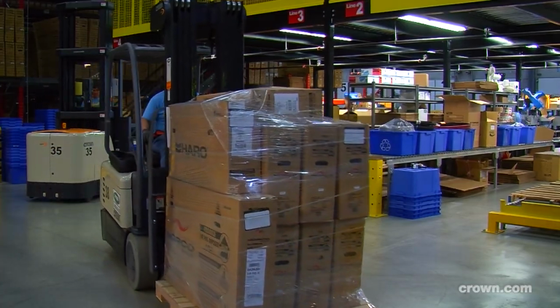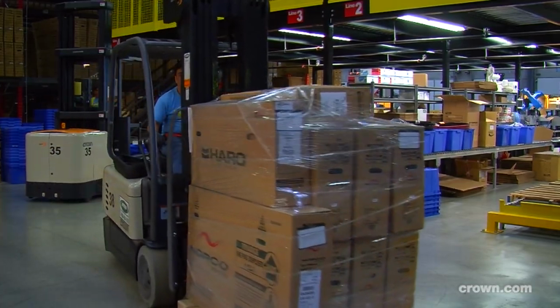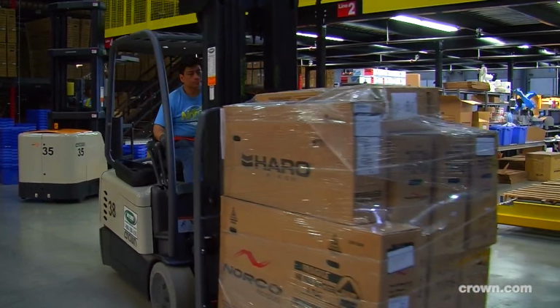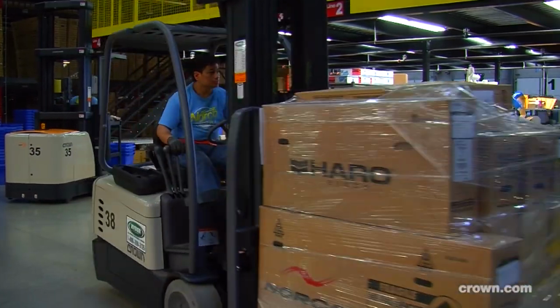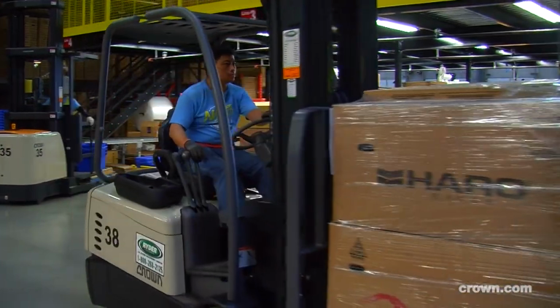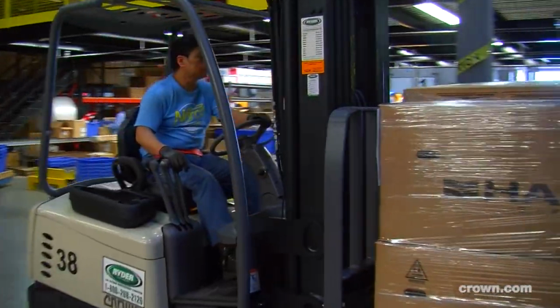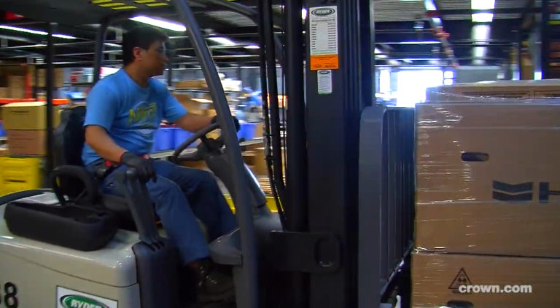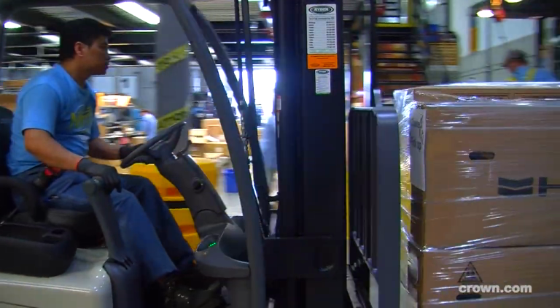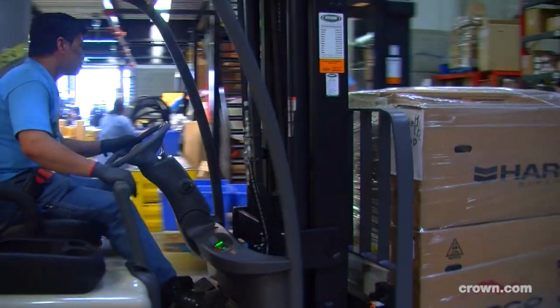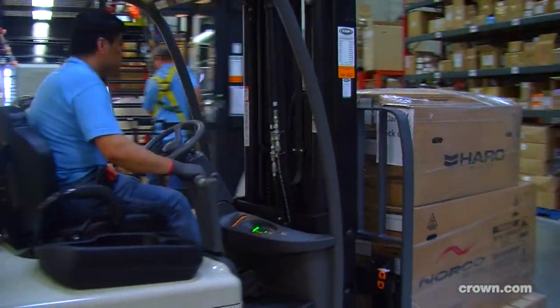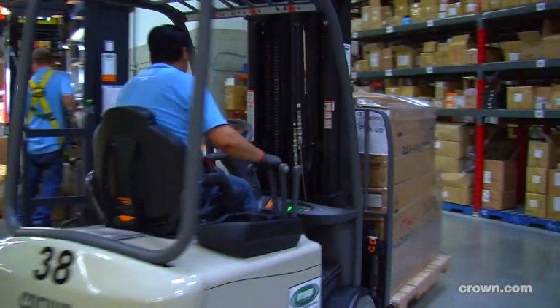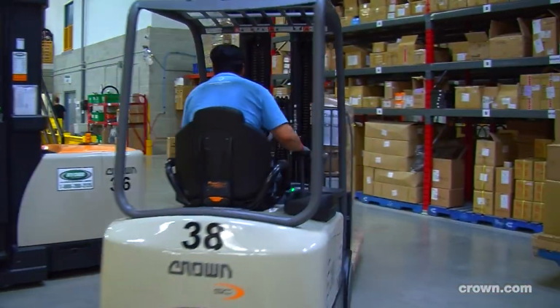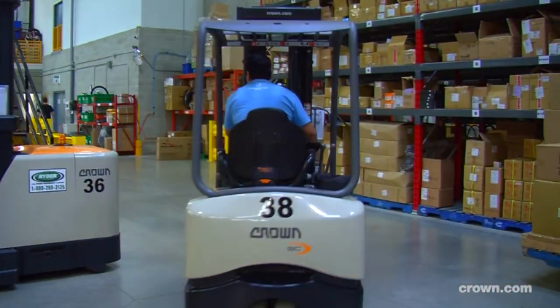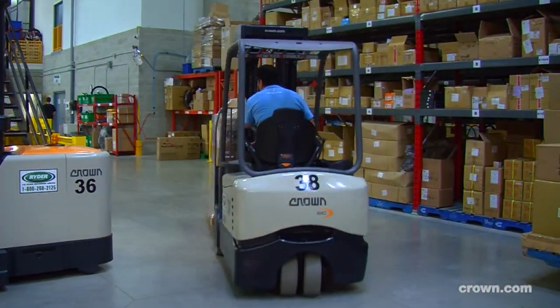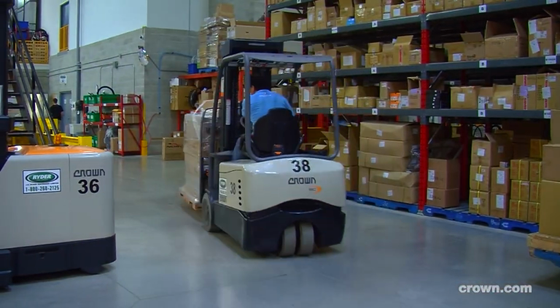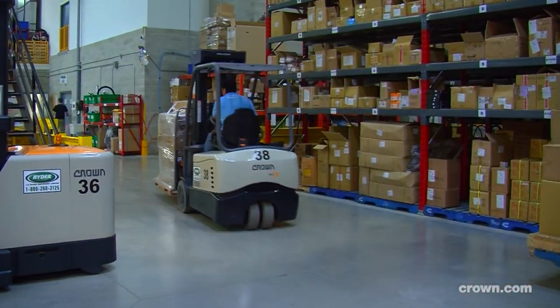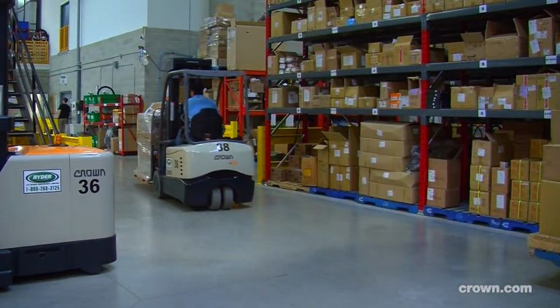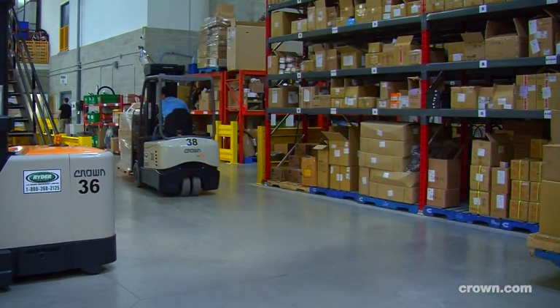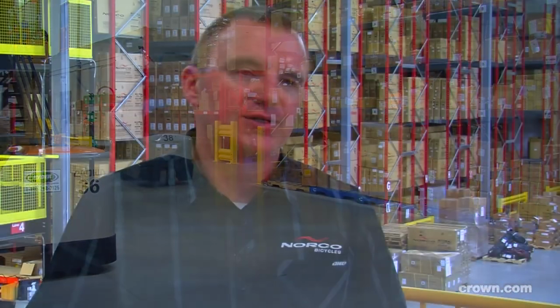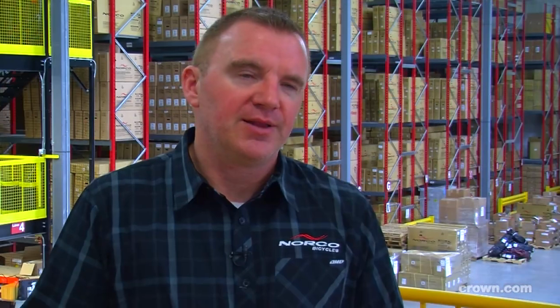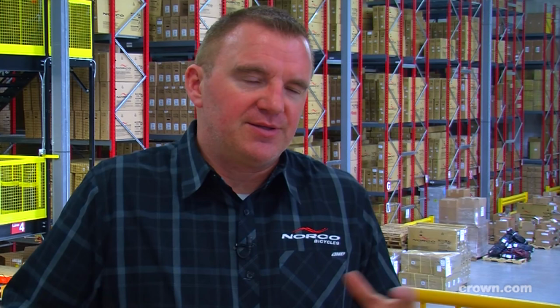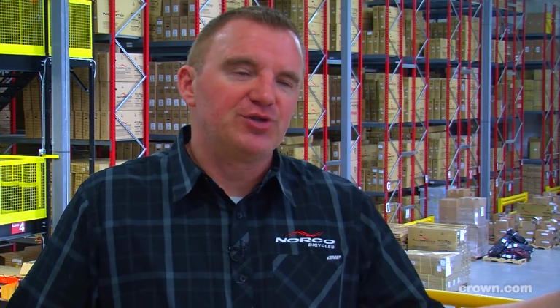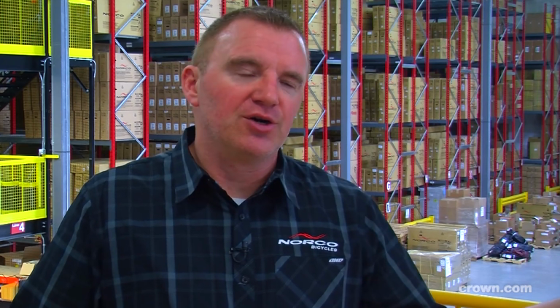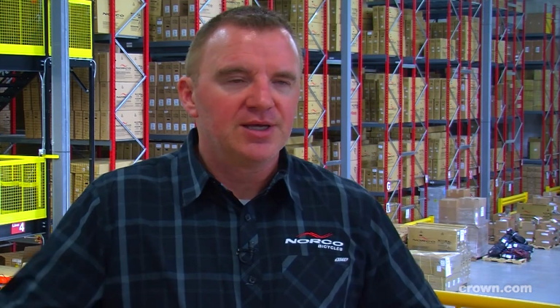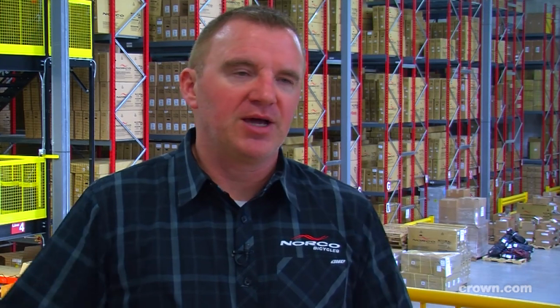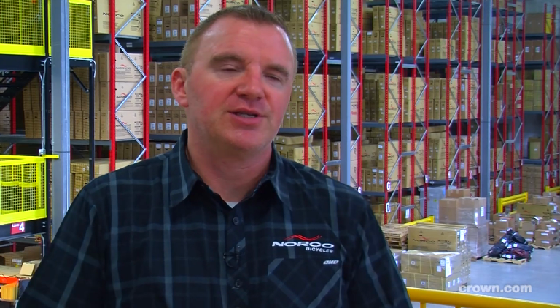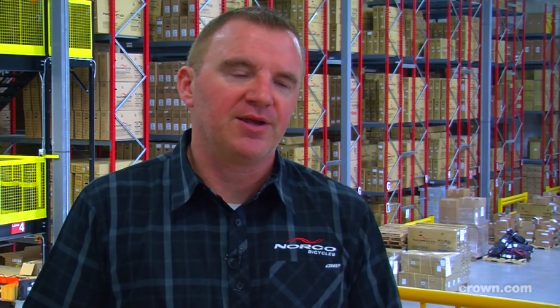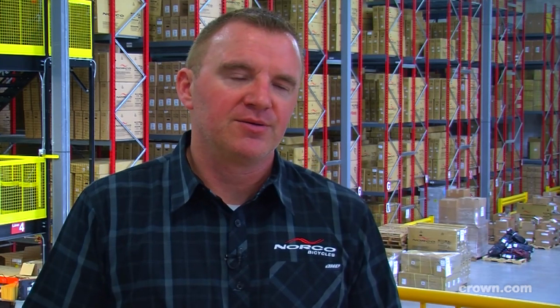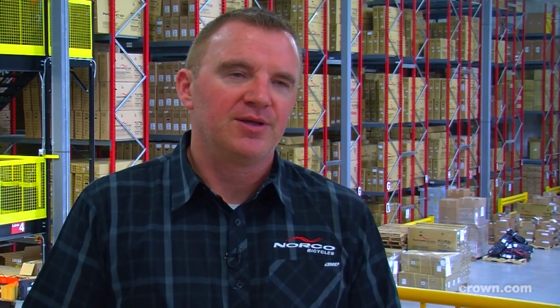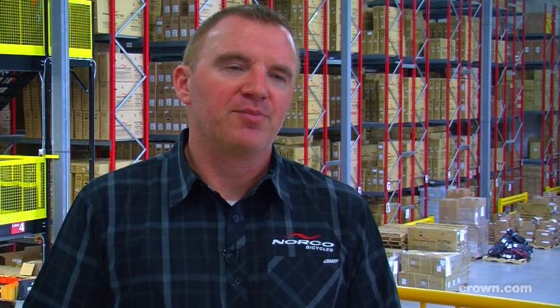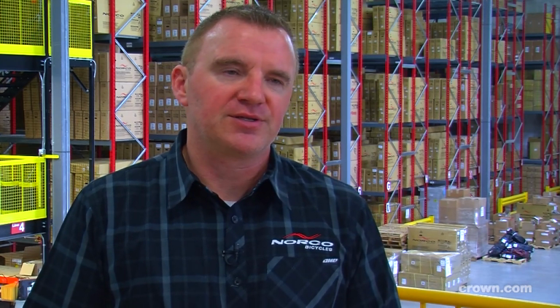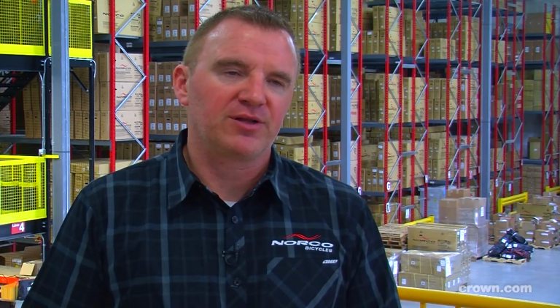We have two machines here. We still have one of our competitors' machines. Everybody gets on the Crown machine first — that's the first machine that goes, and my other machine, the competitor's forklift, is just sitting there.